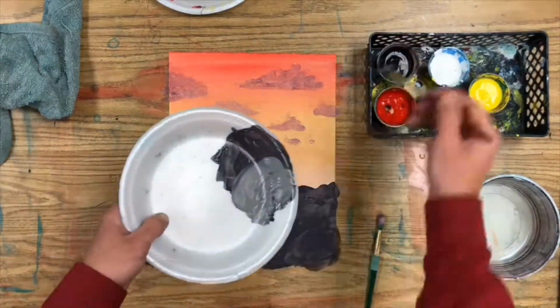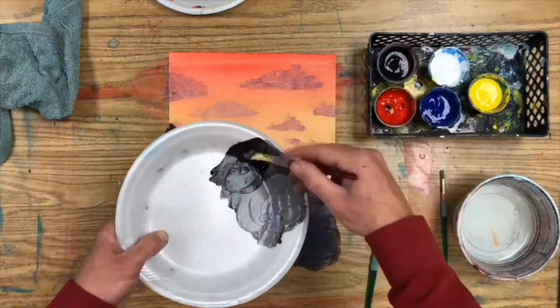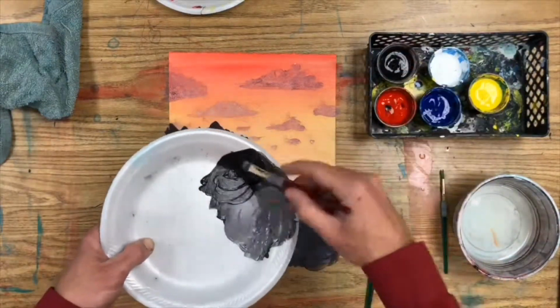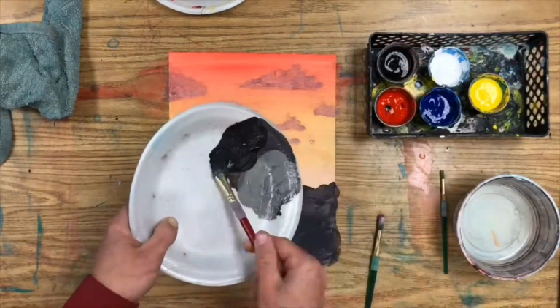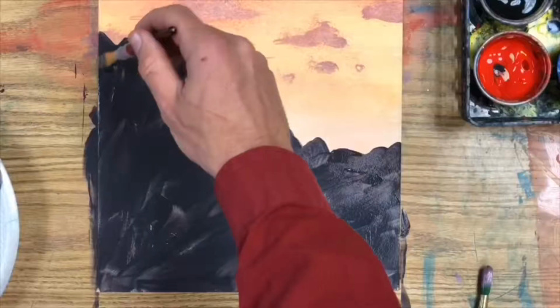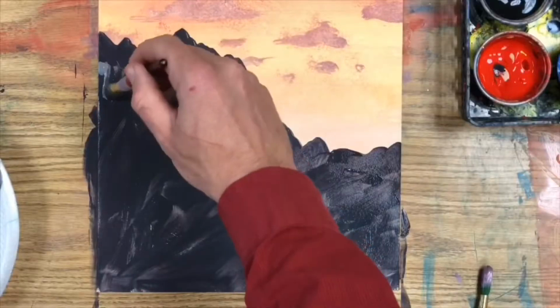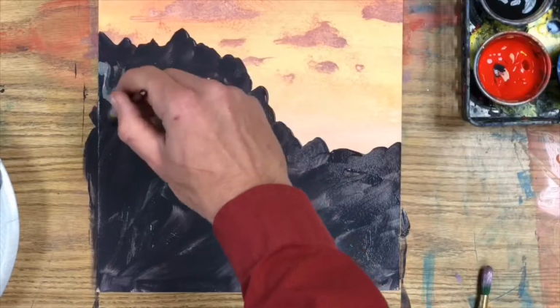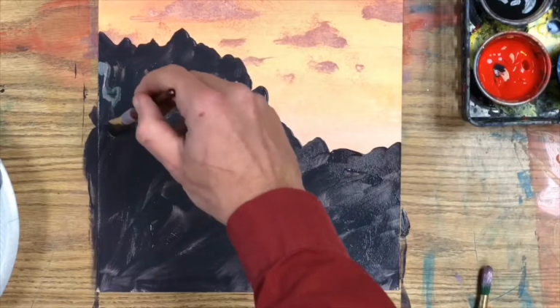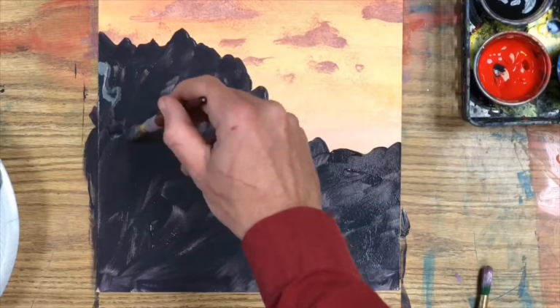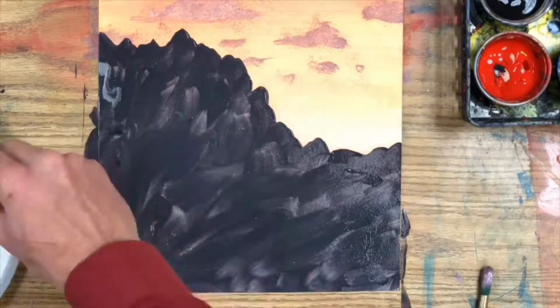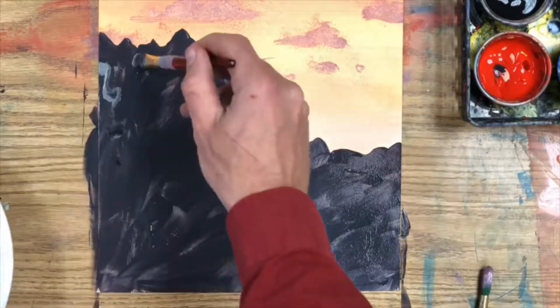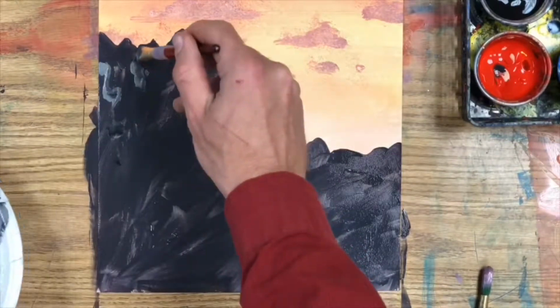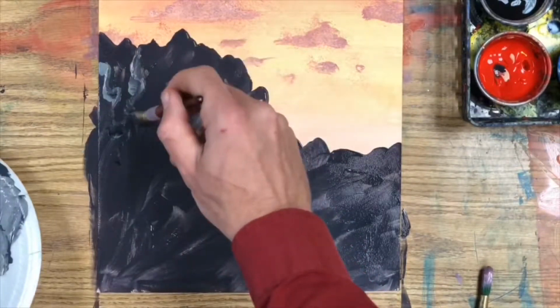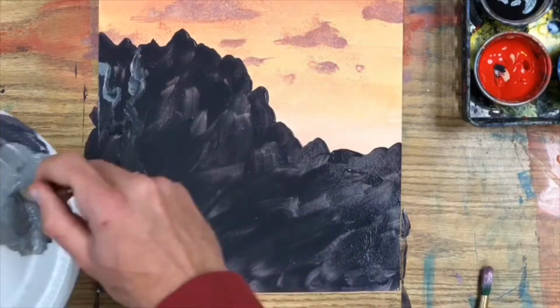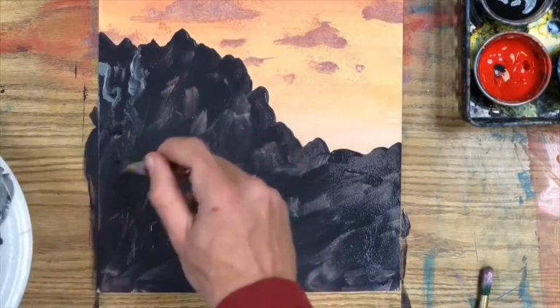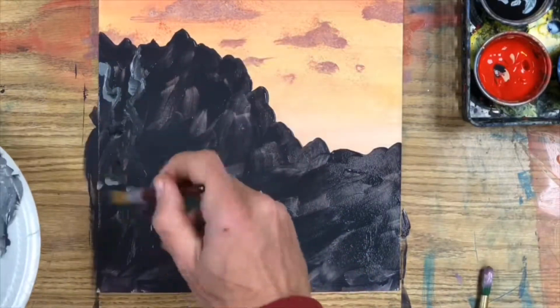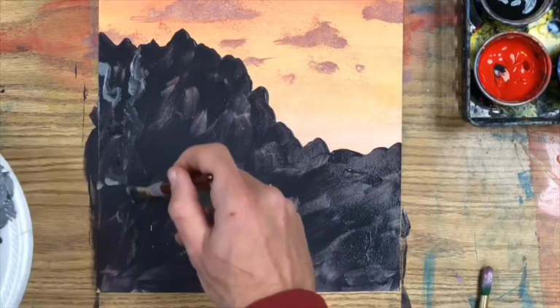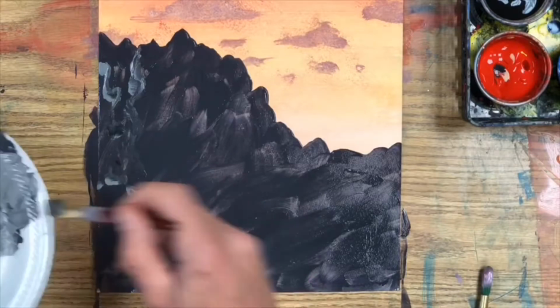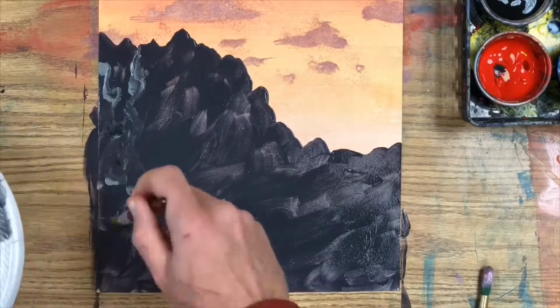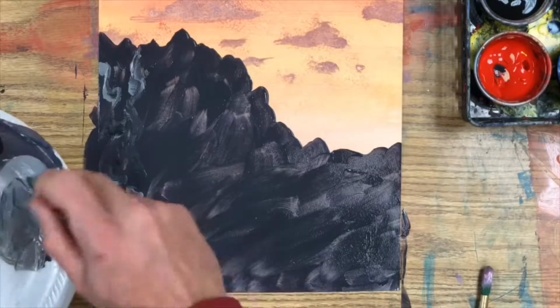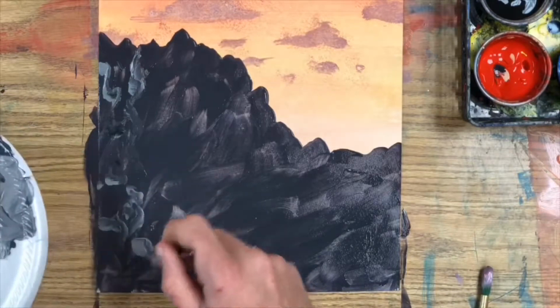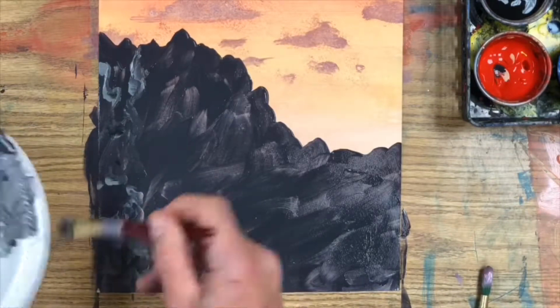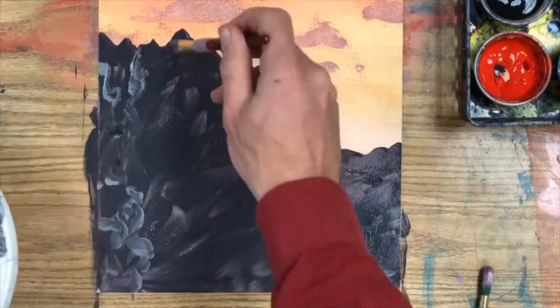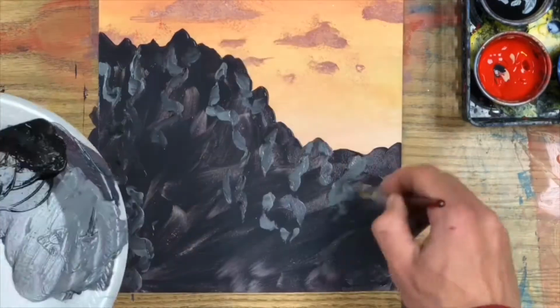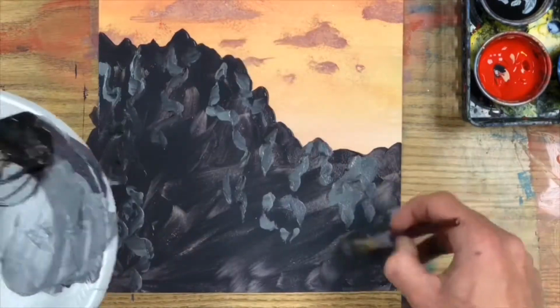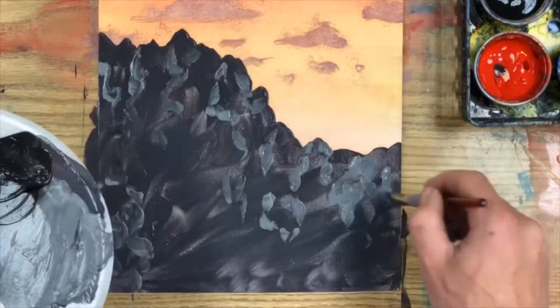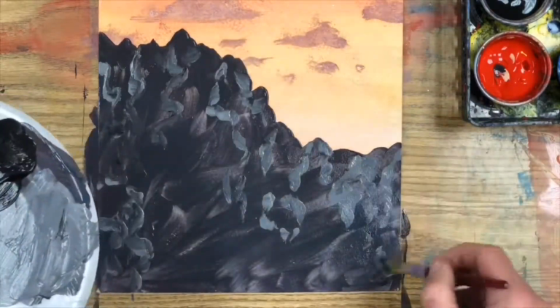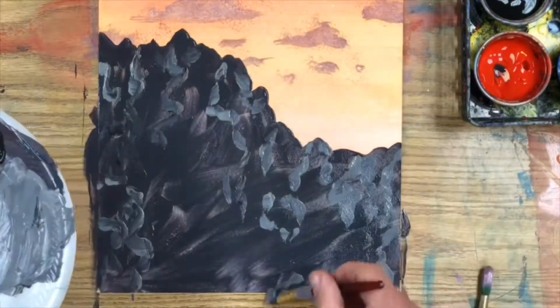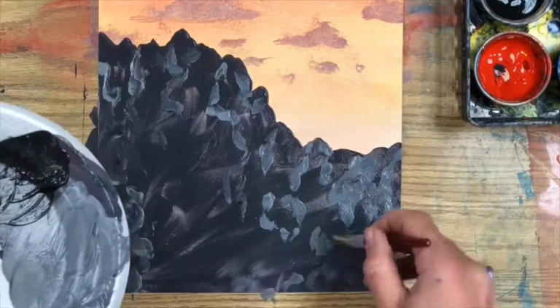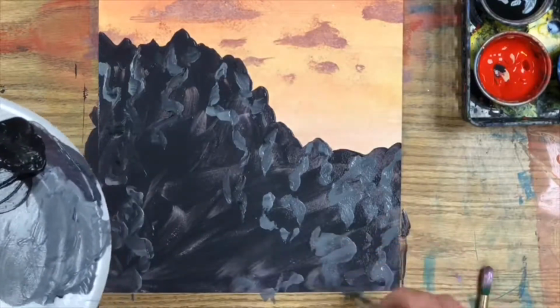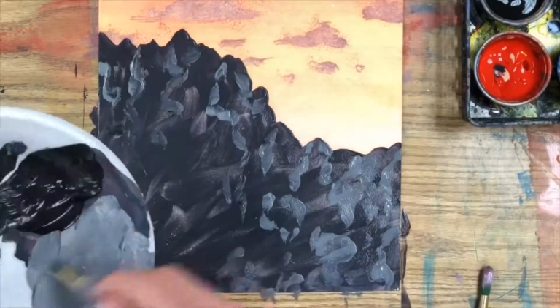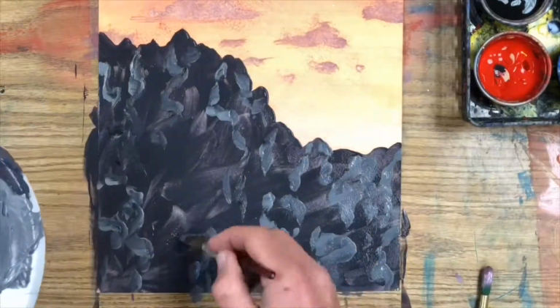Then get a lighter color — gray, light brown, or white — and twist the brush between your fingers and bounce the brush around the page making rocky zigzag shapes. Fill in the entire mountain range with a lighter color and a darker color.